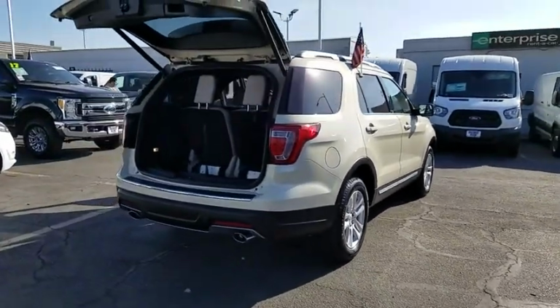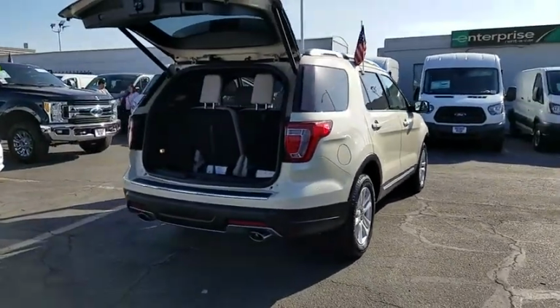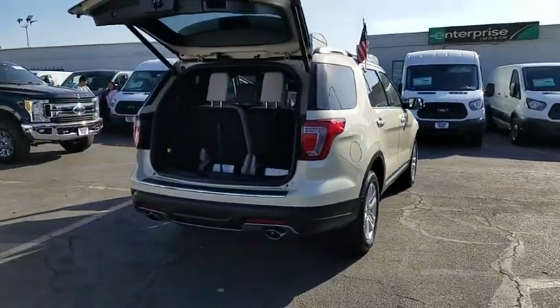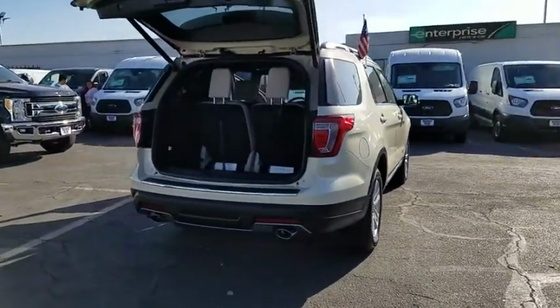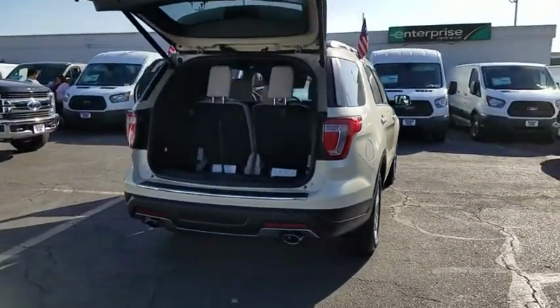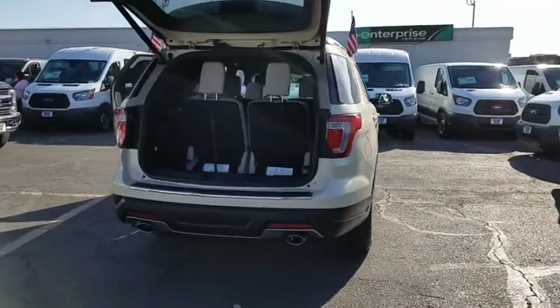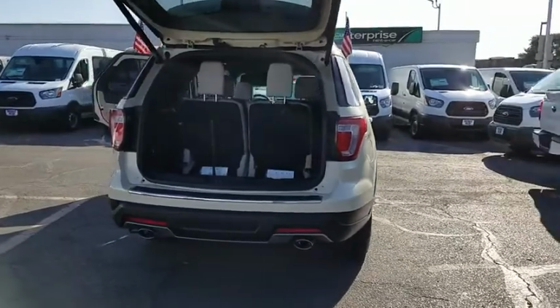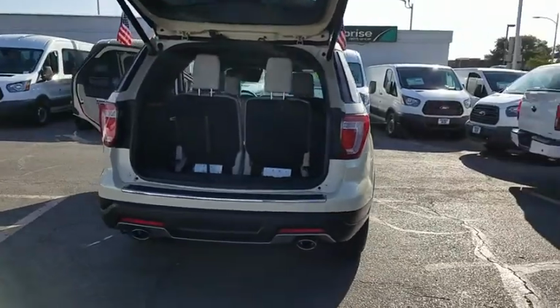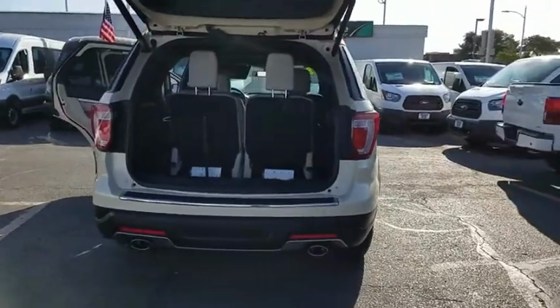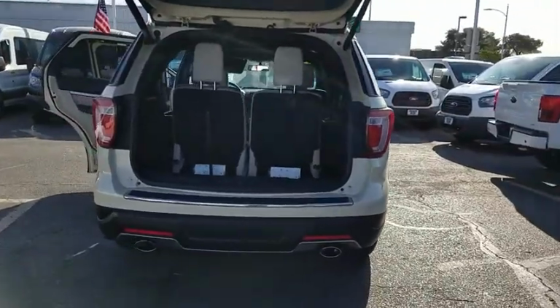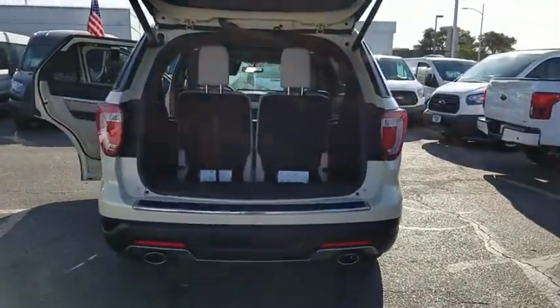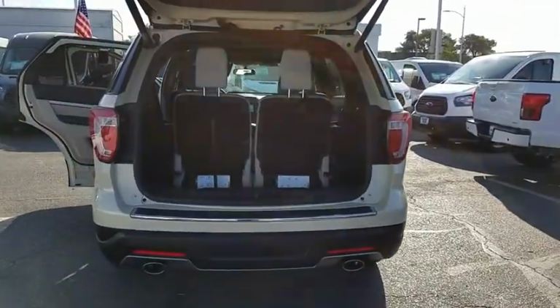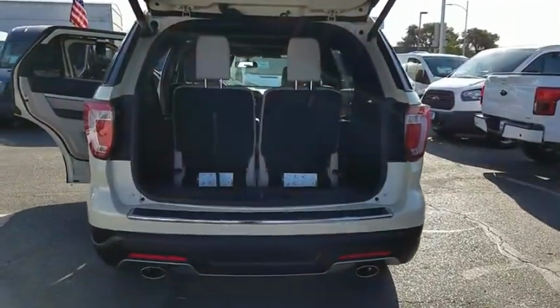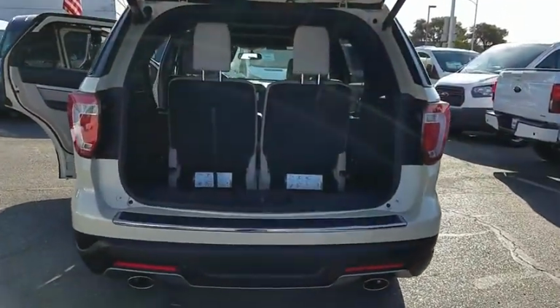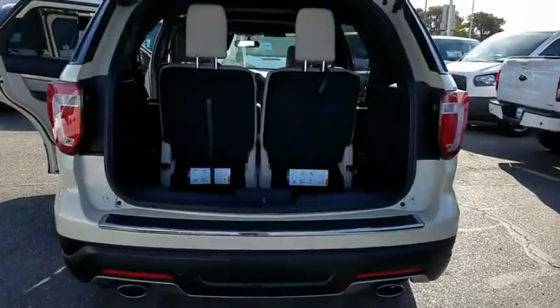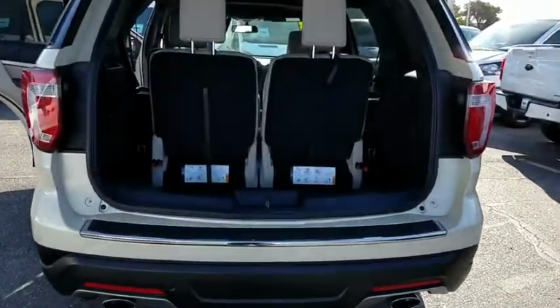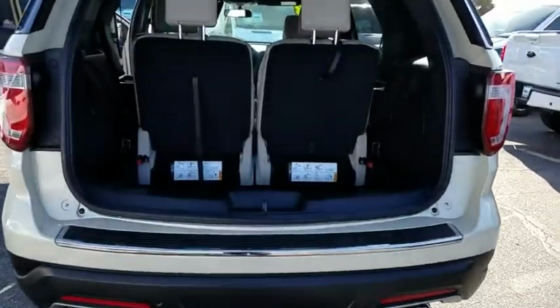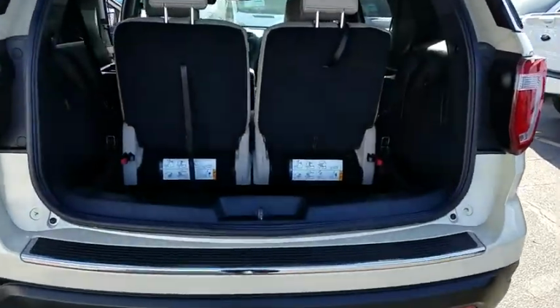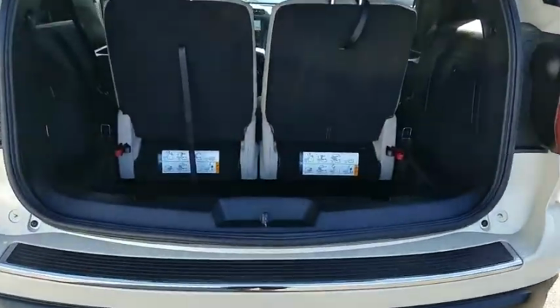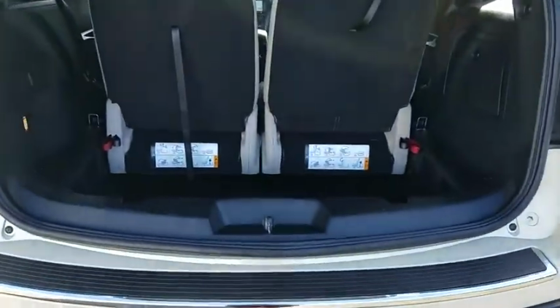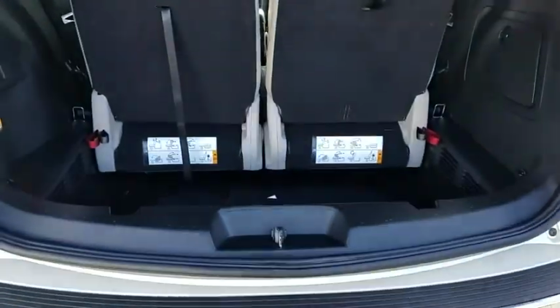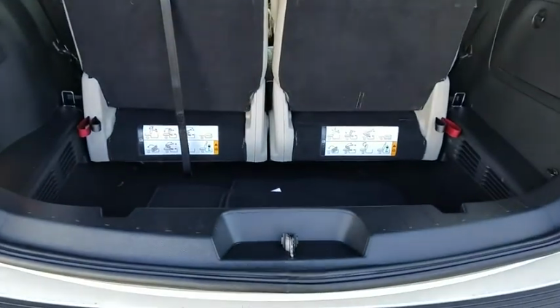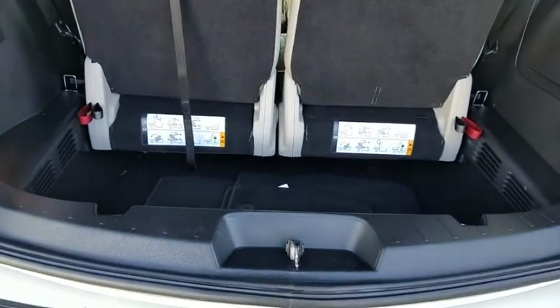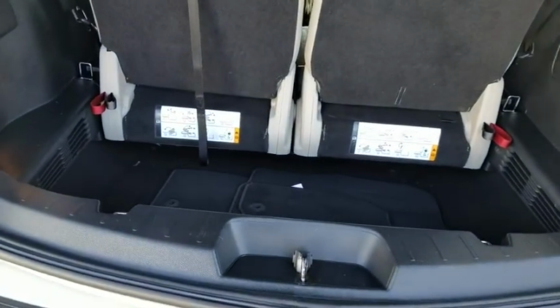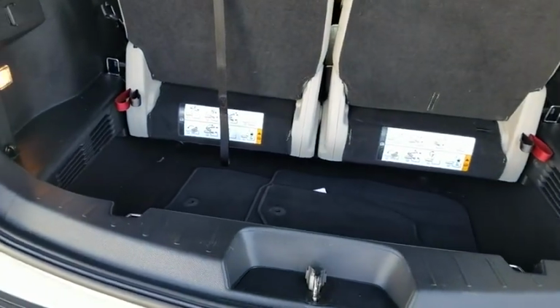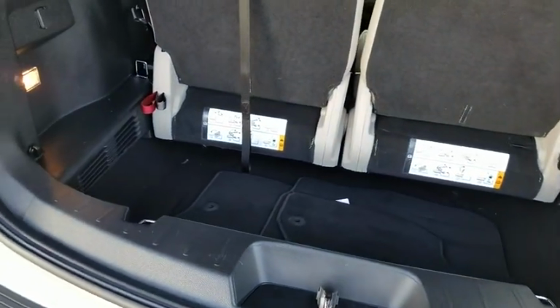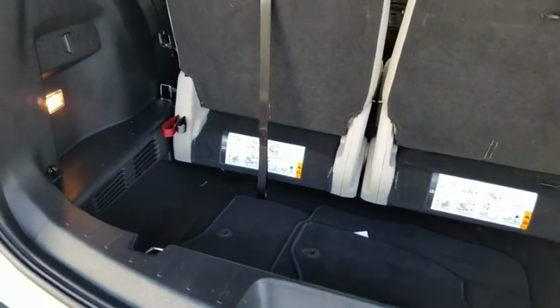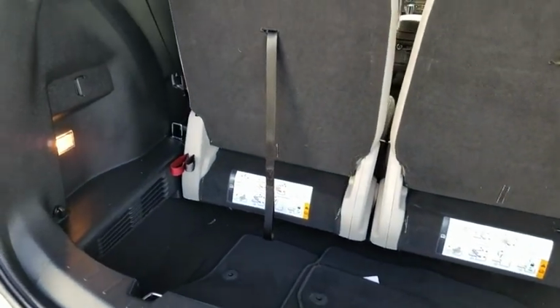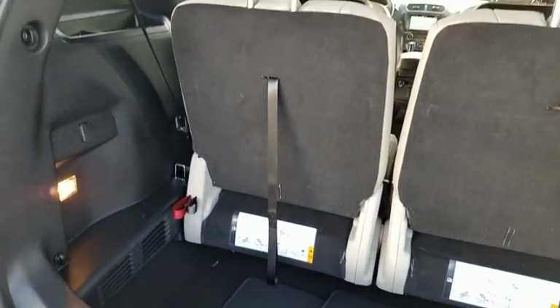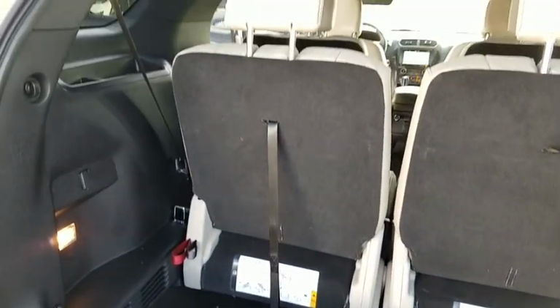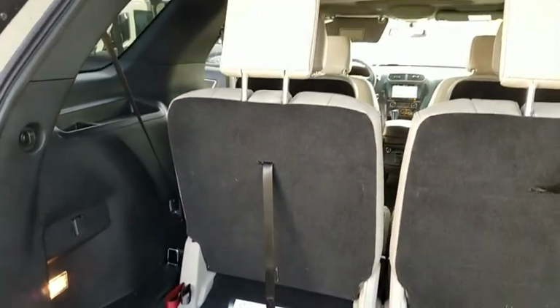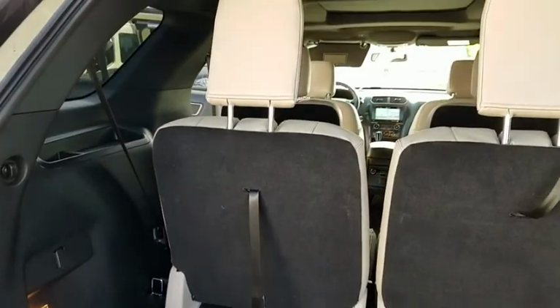Power passenger seat, traction control, leather-wrapped steering wheel, dual airbags, alloy wheels, power steering, four-wheel disc brakes, AM/FM stereo radio, compass.